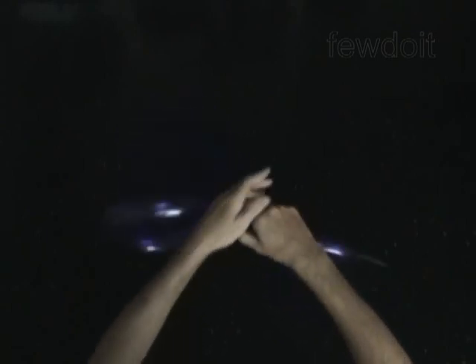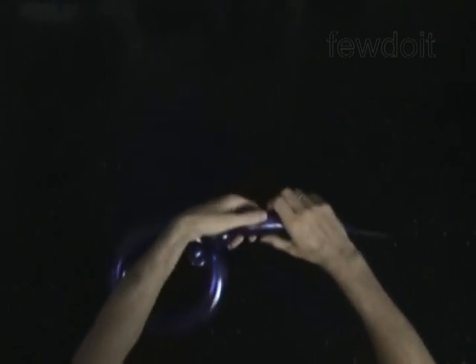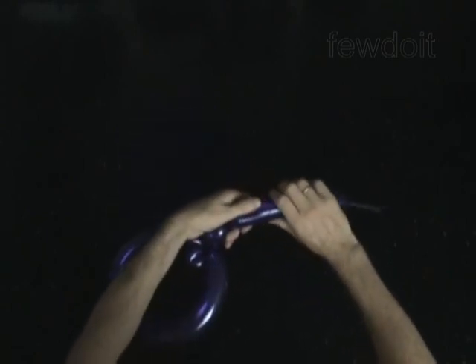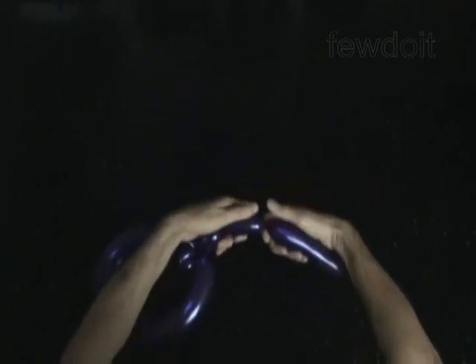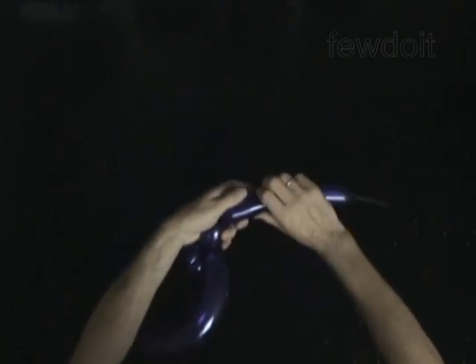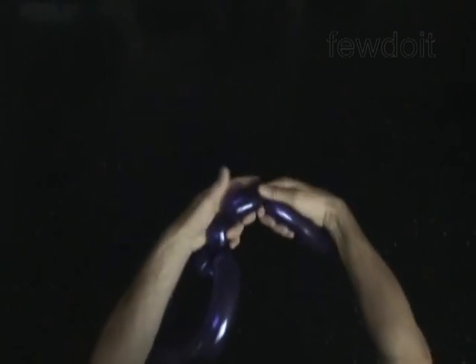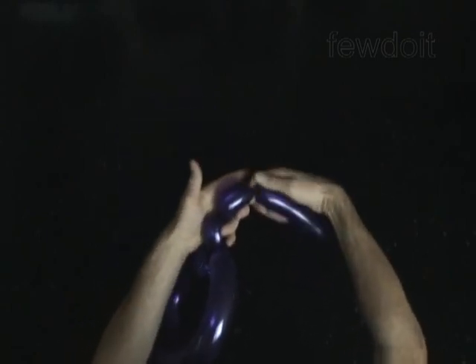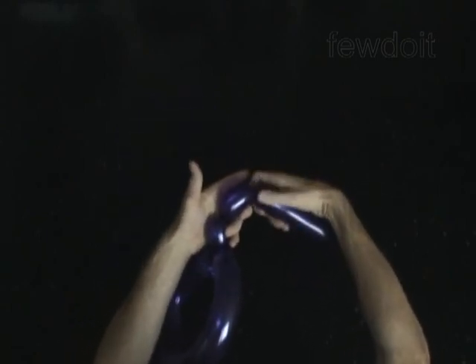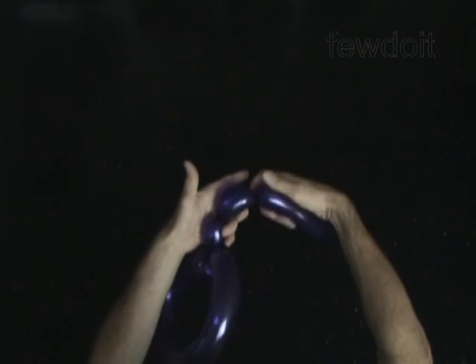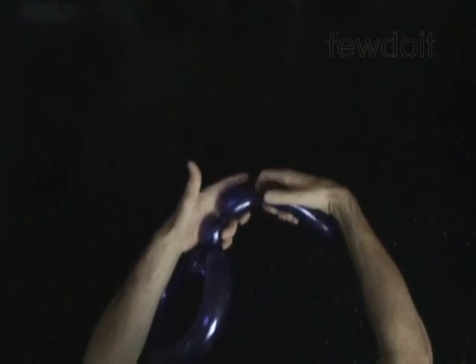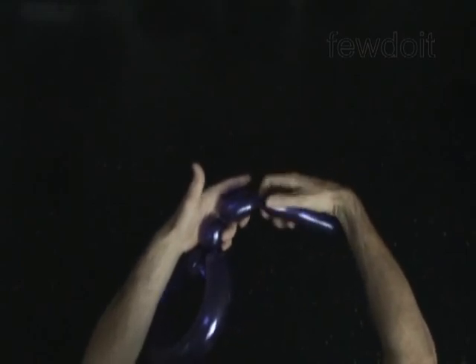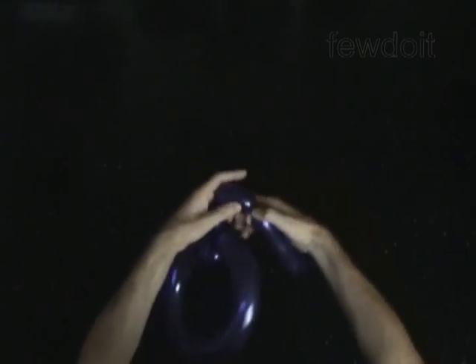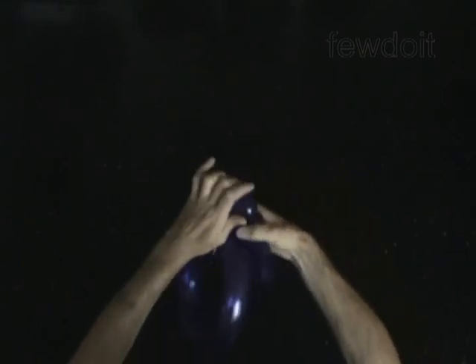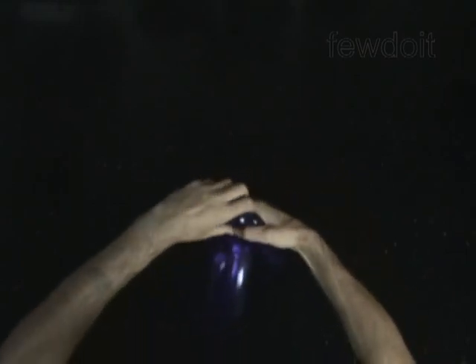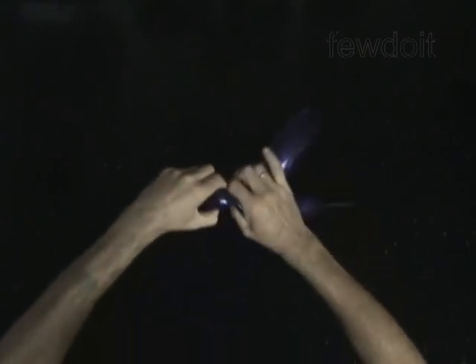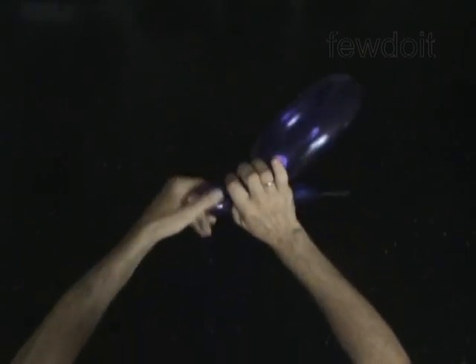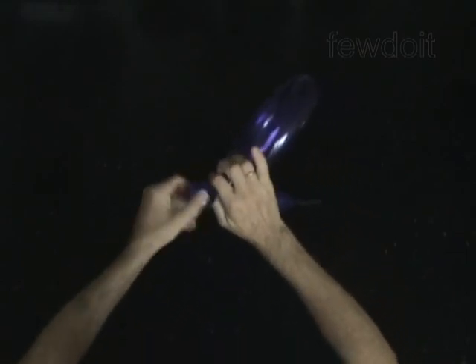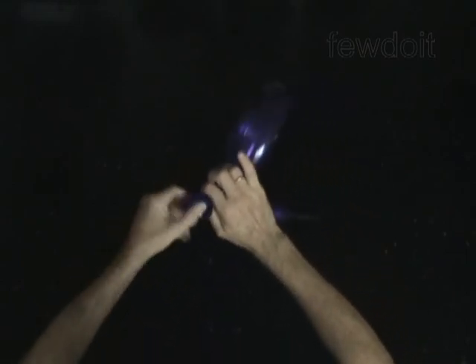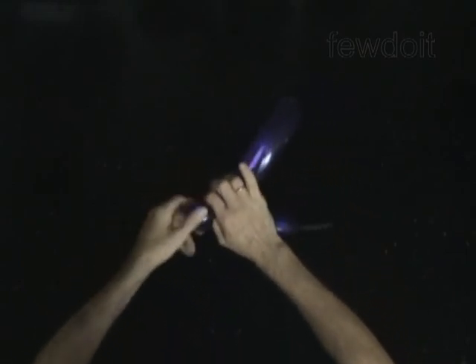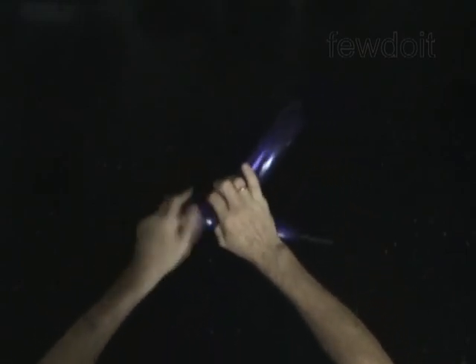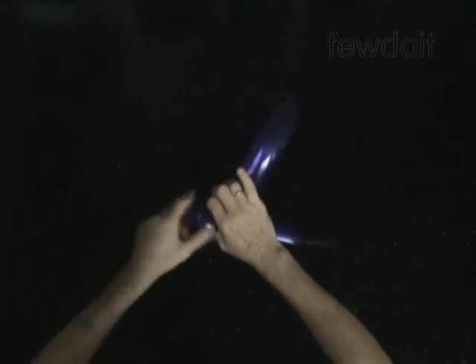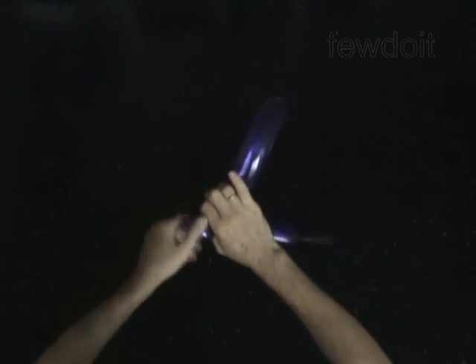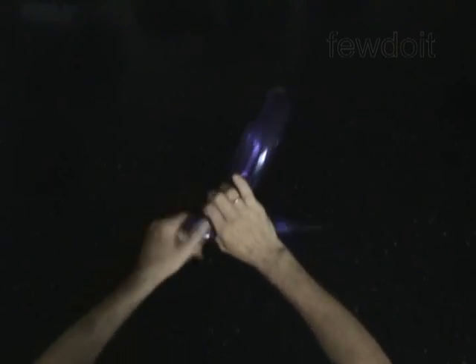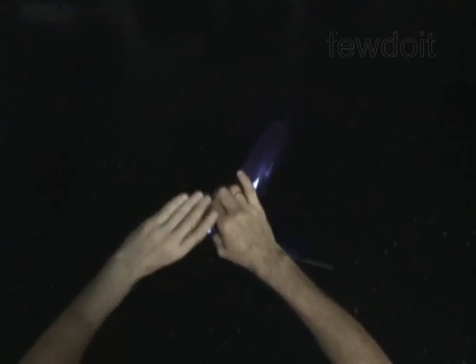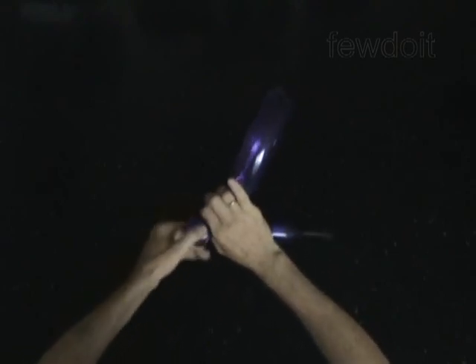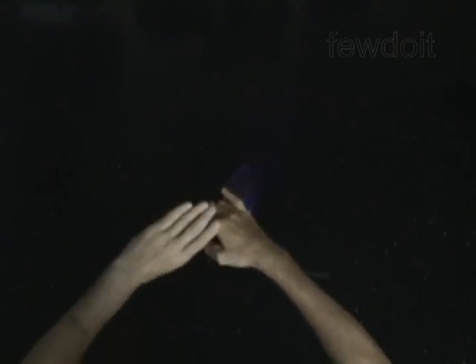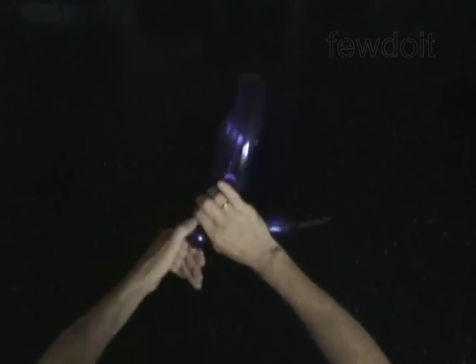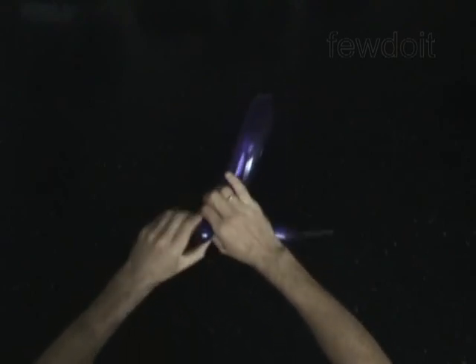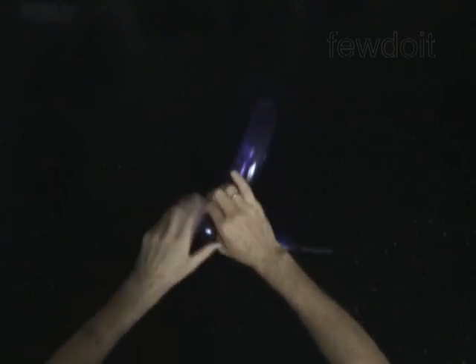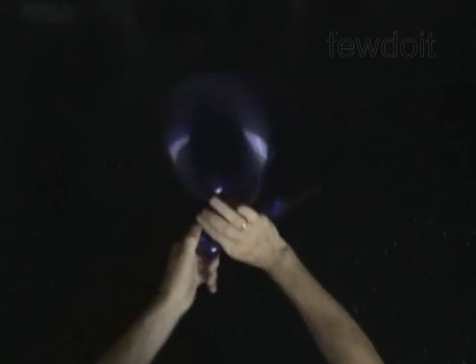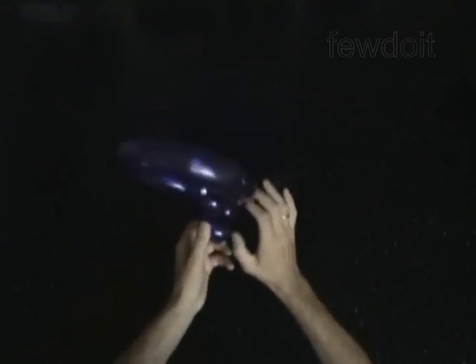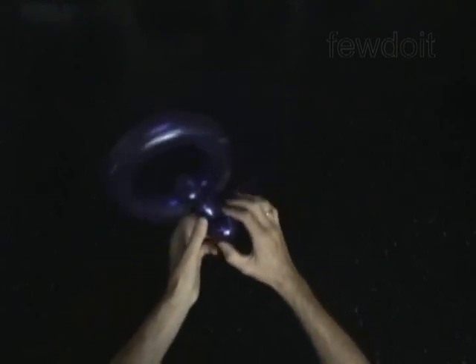Twist the fourth, soft, 2 inch bubble. Lock both ends of the fourth bubble in one lock twist. The rest of the balloon is the fifth bubble.